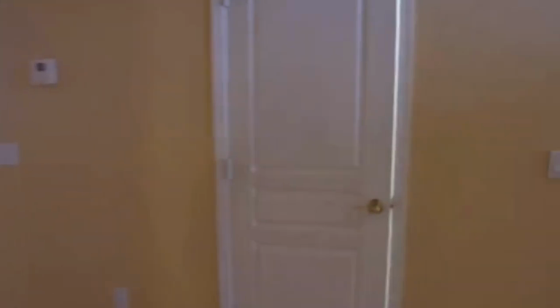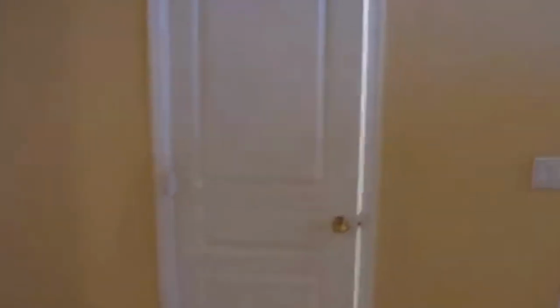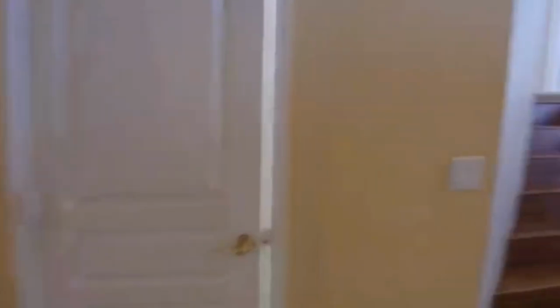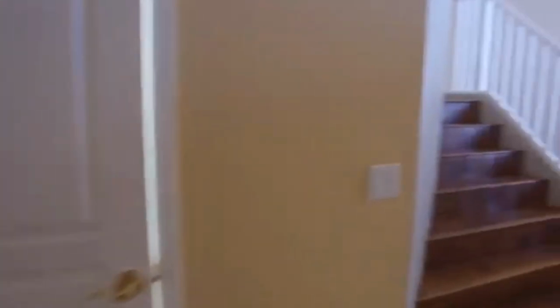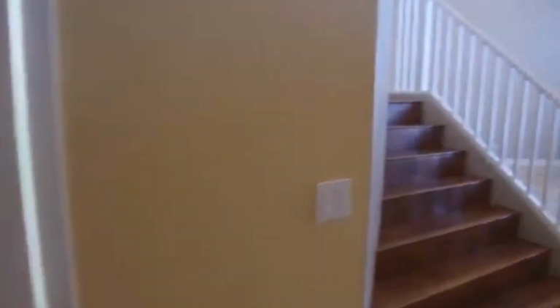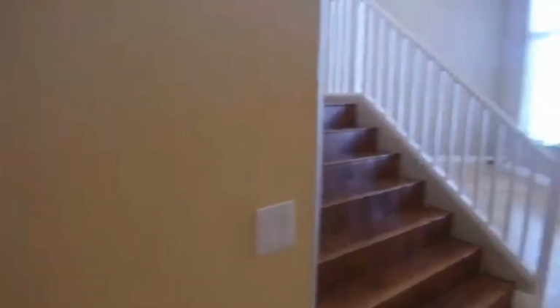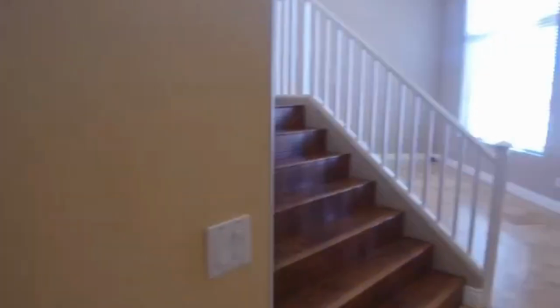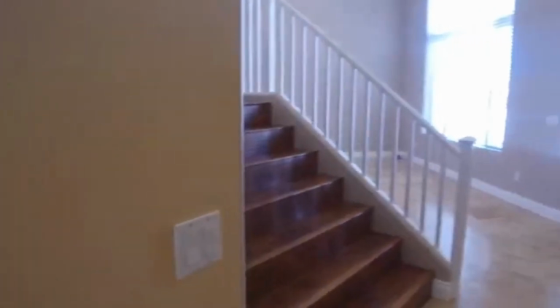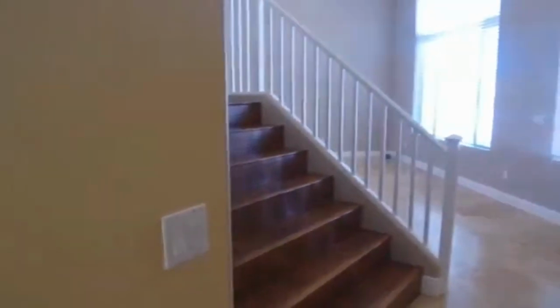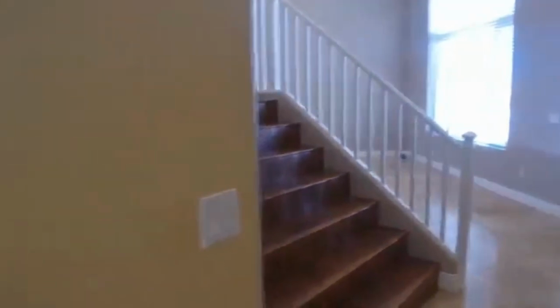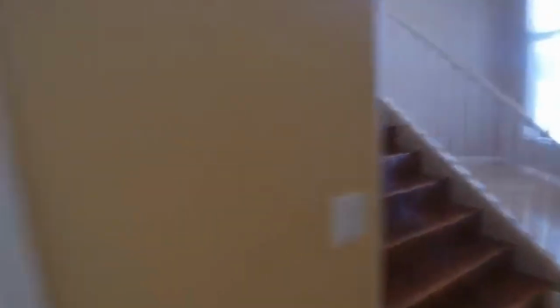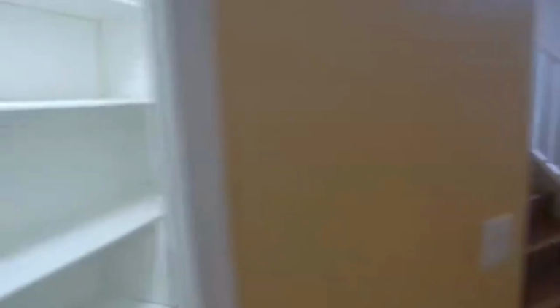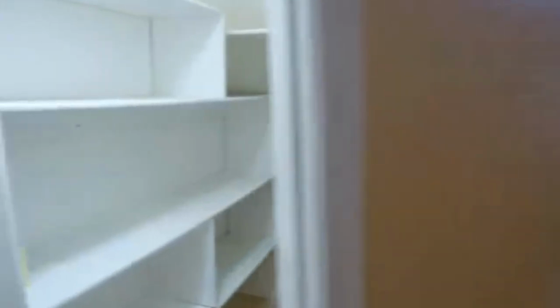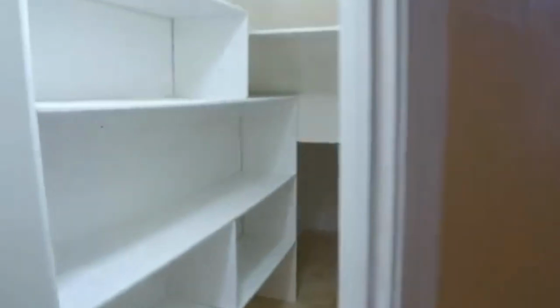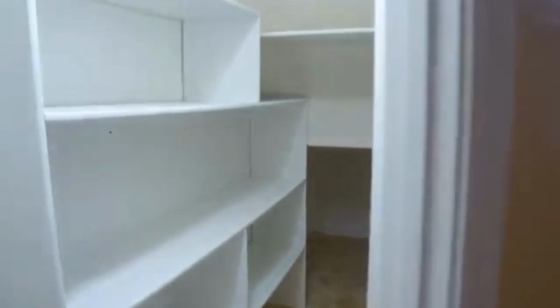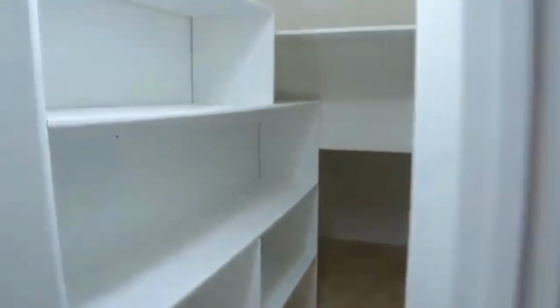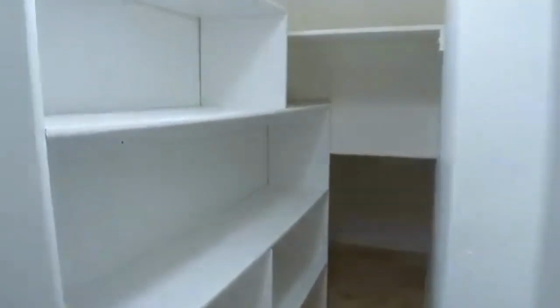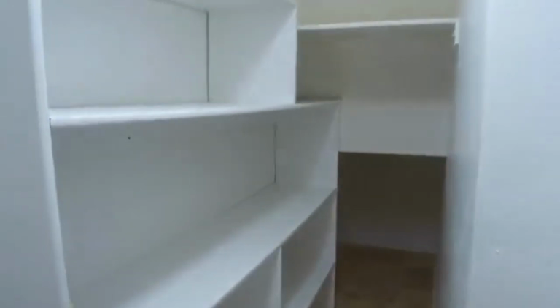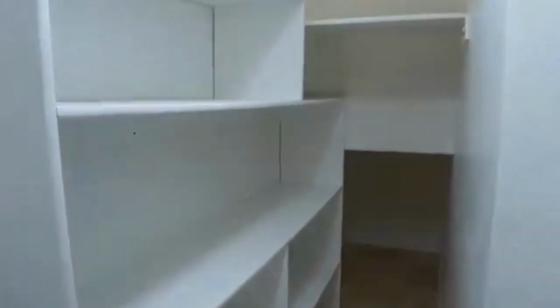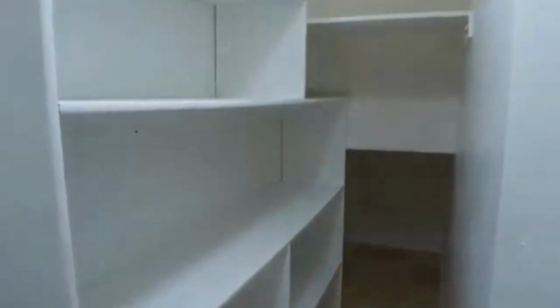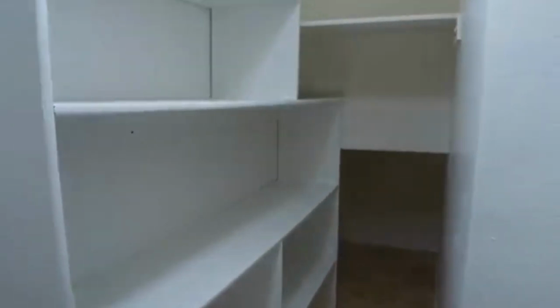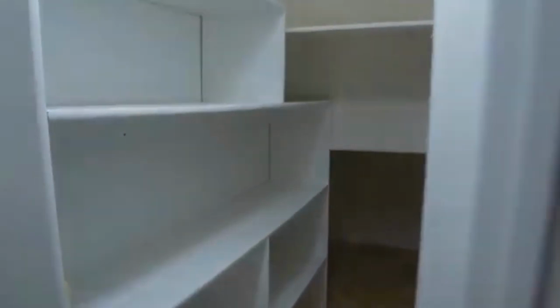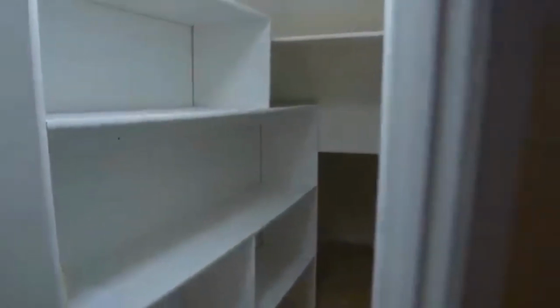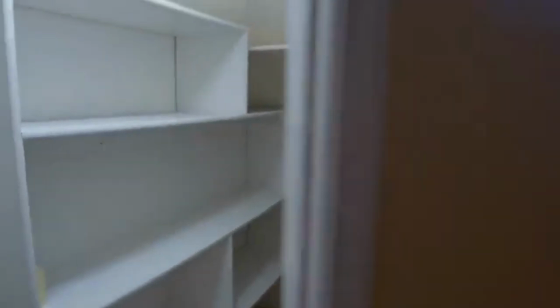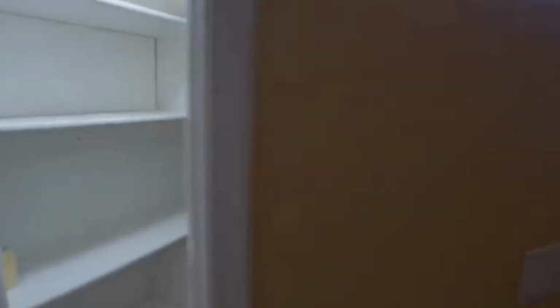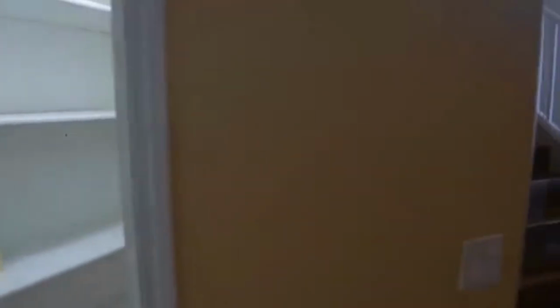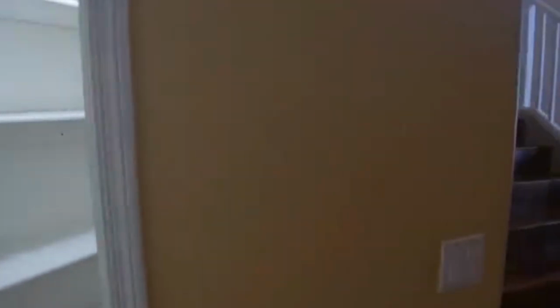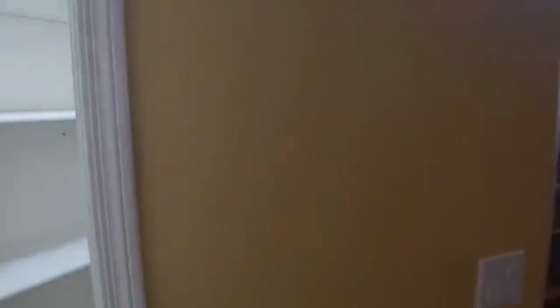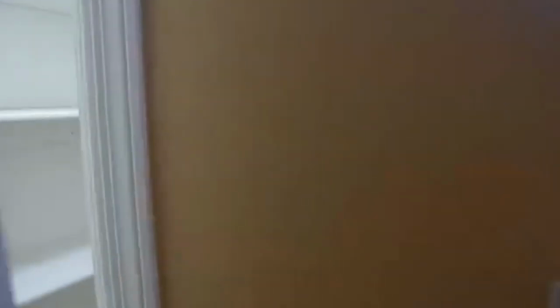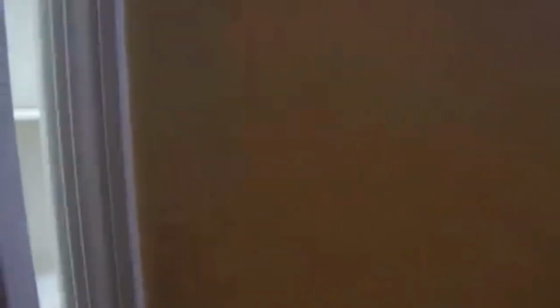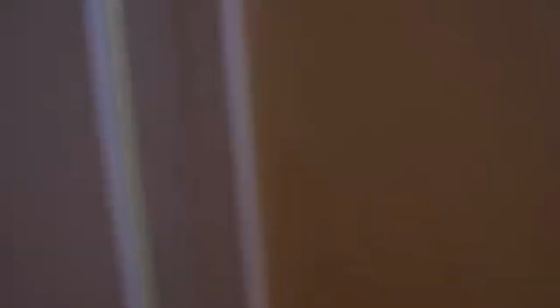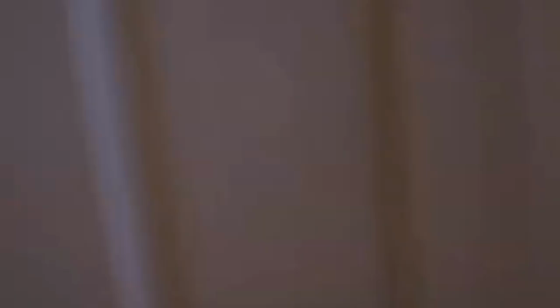They have some special features in this home which include nice storage spaces underneath the stairs, and it's lit, which makes it very handy.